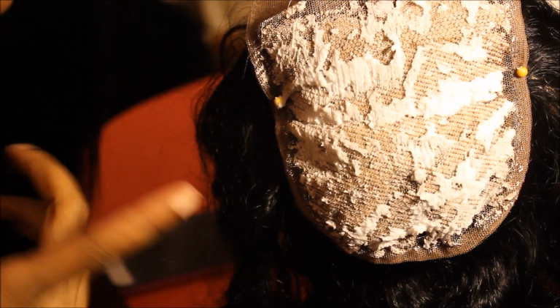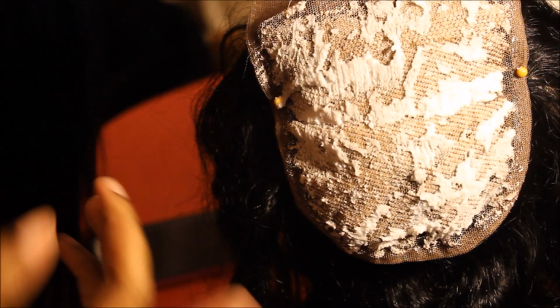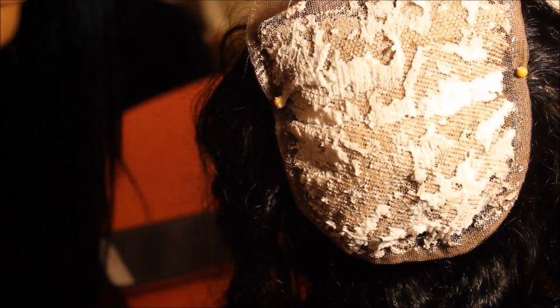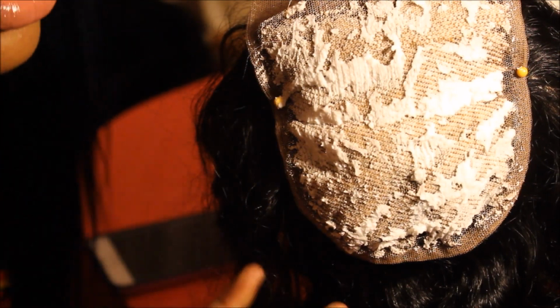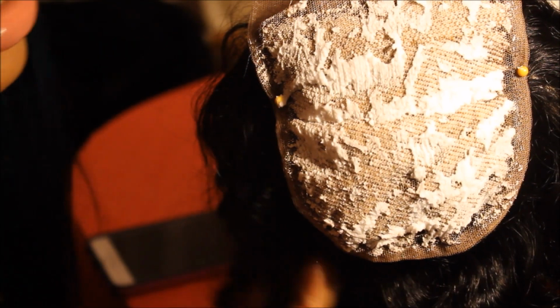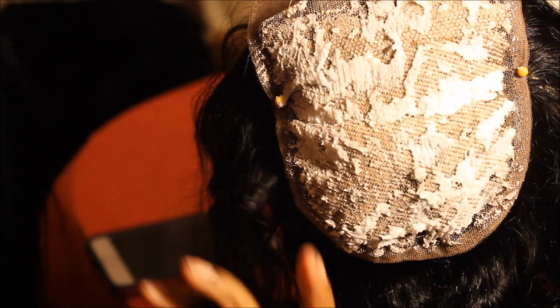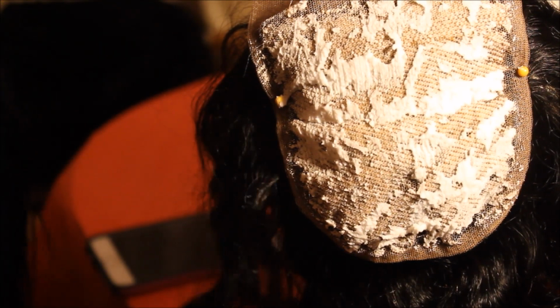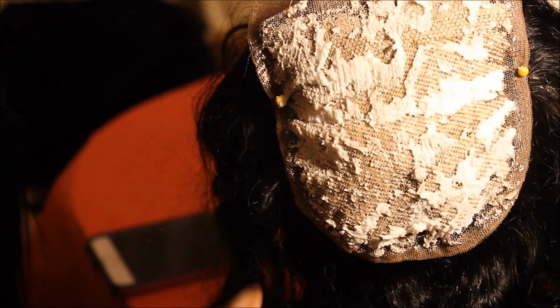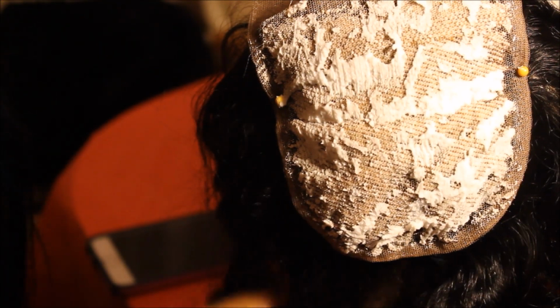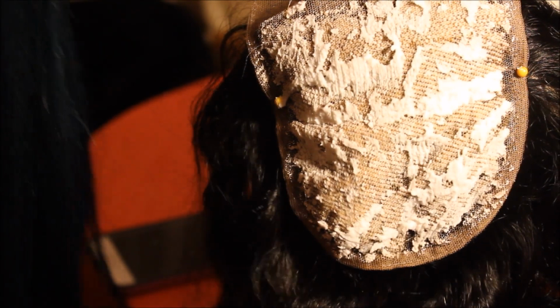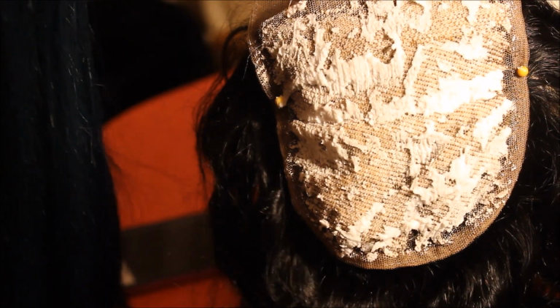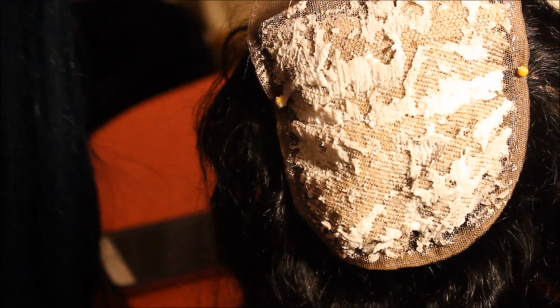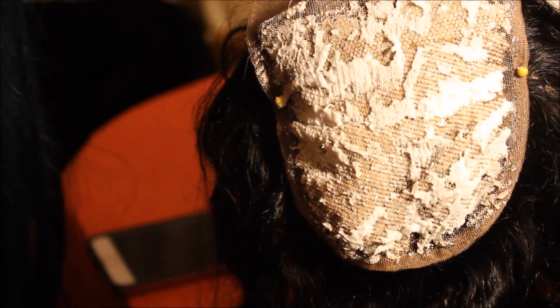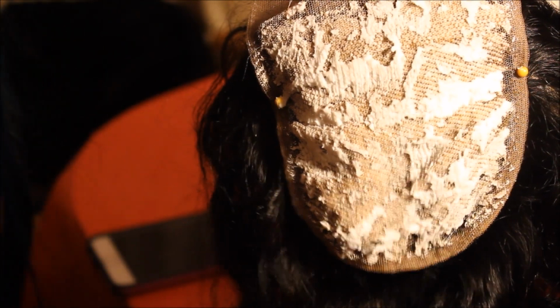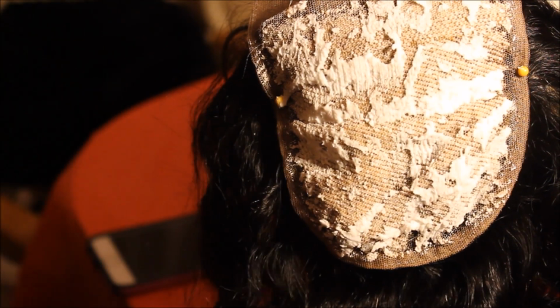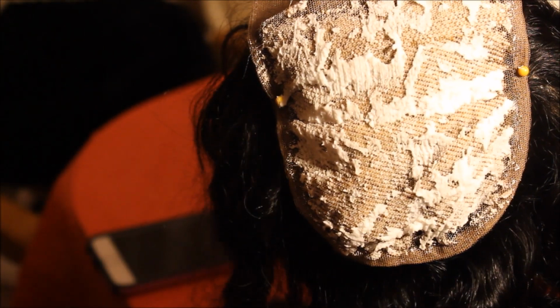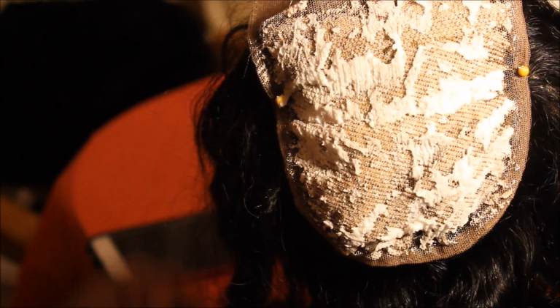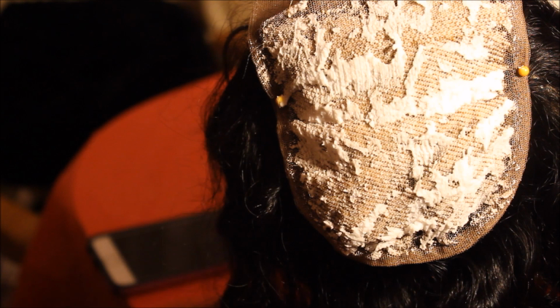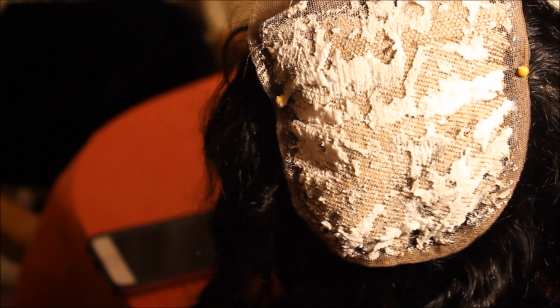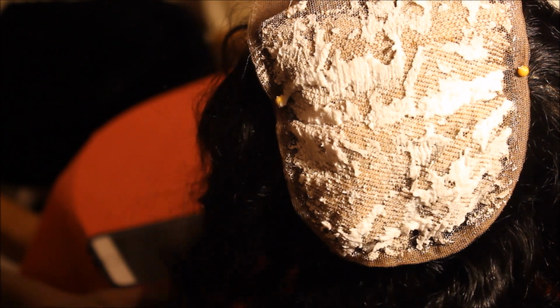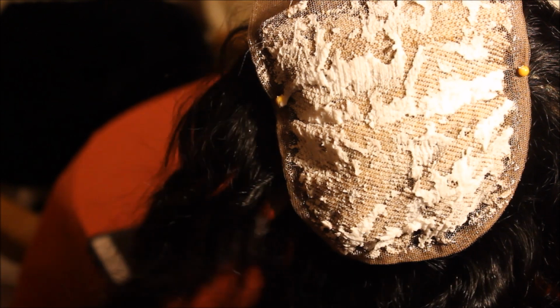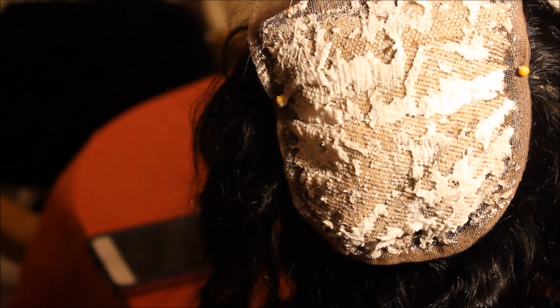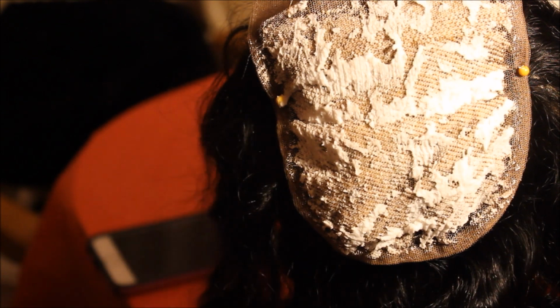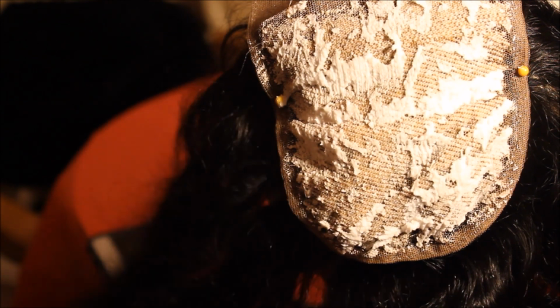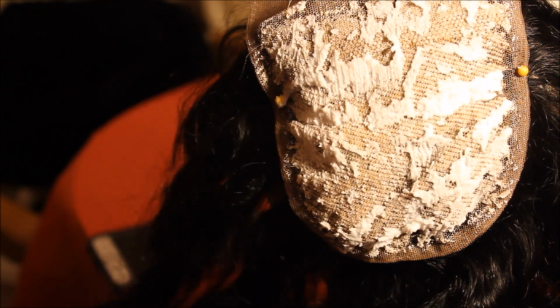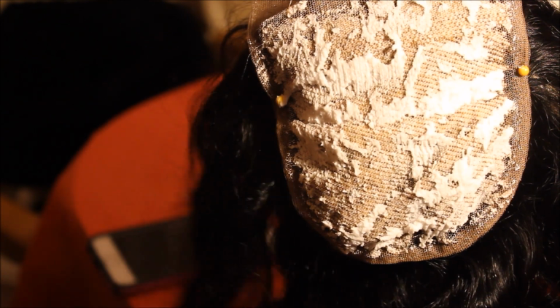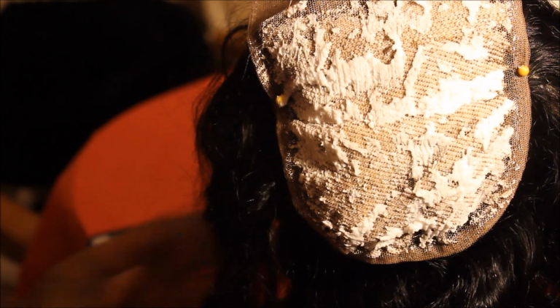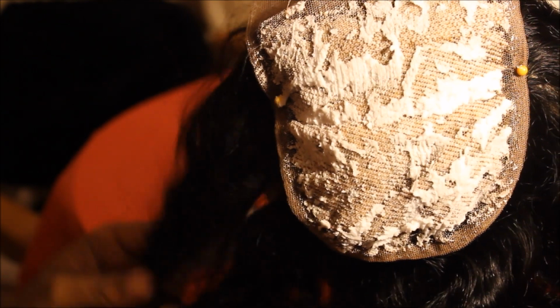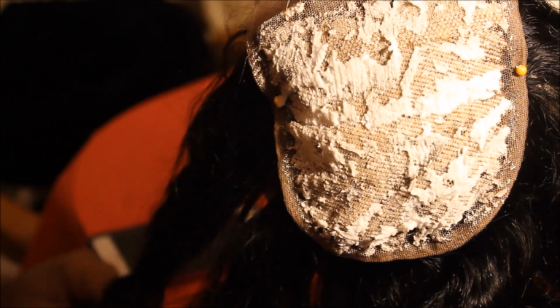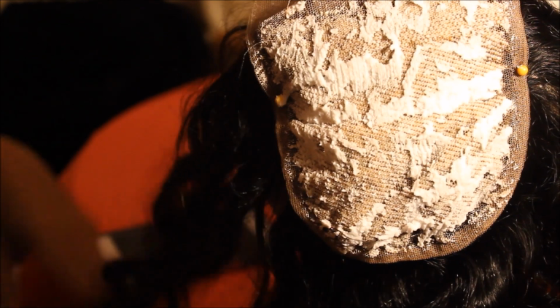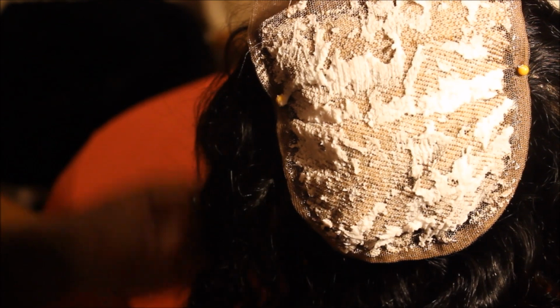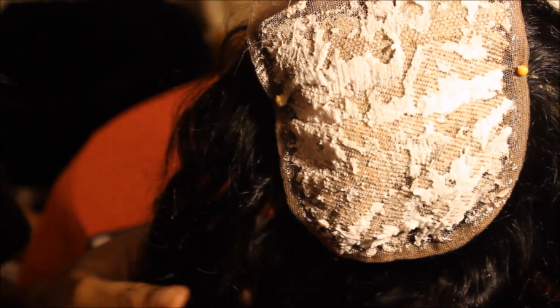This is what it's going to look like after about 15 minutes of processing. Now I'm just going to shampoo the bleach out and then that'll be it.